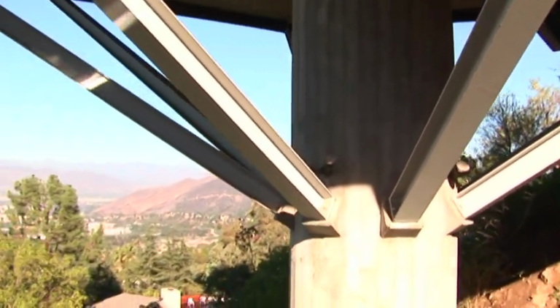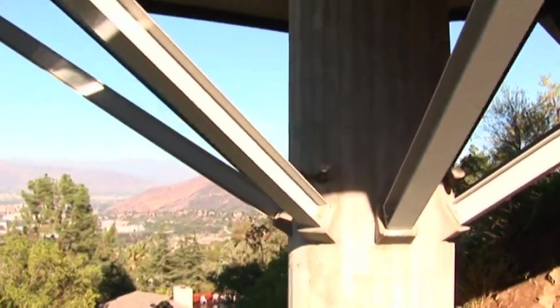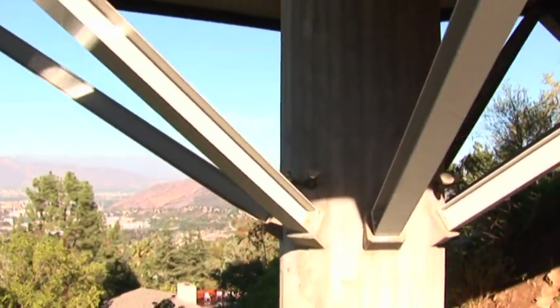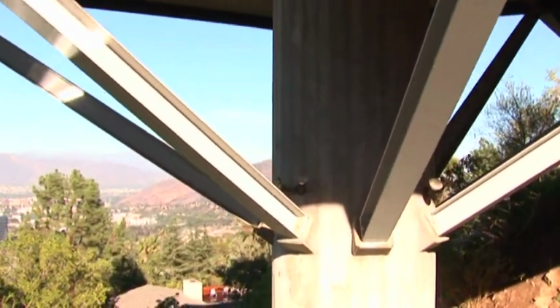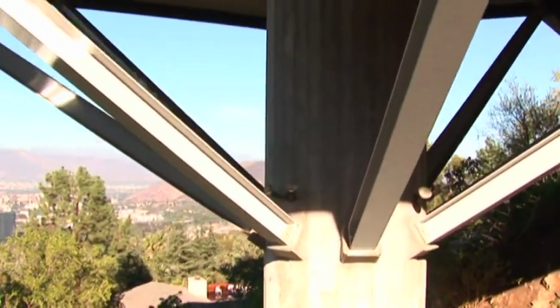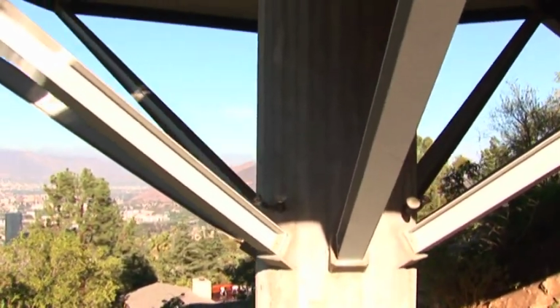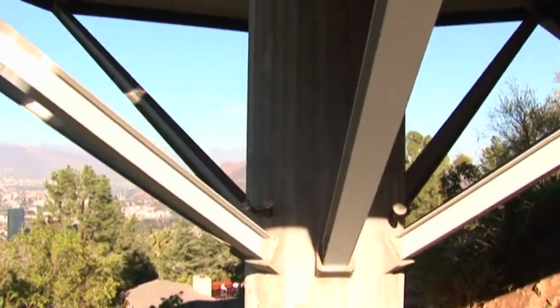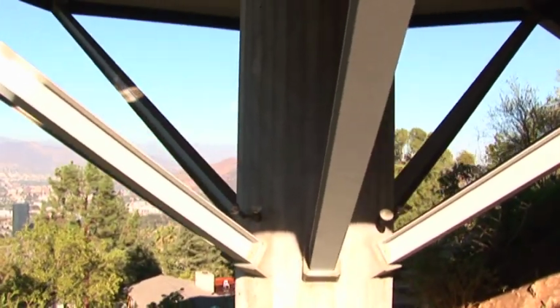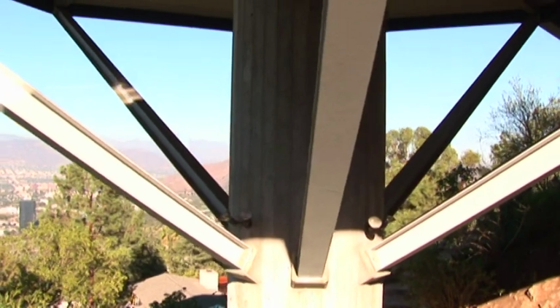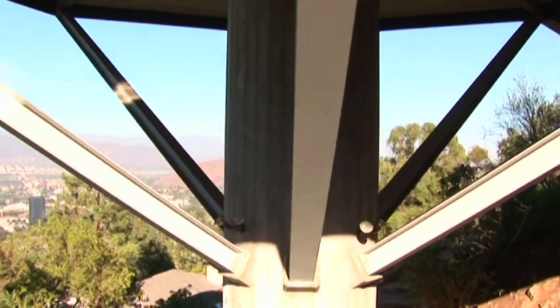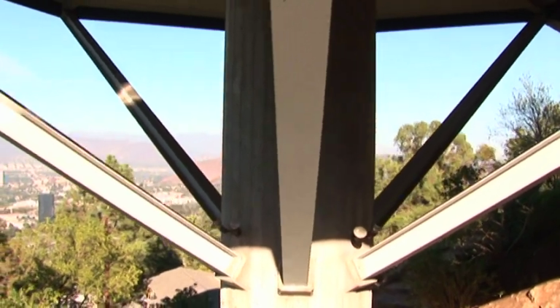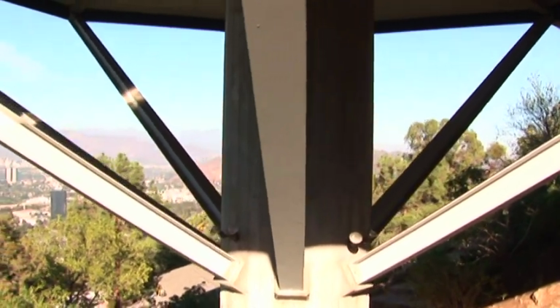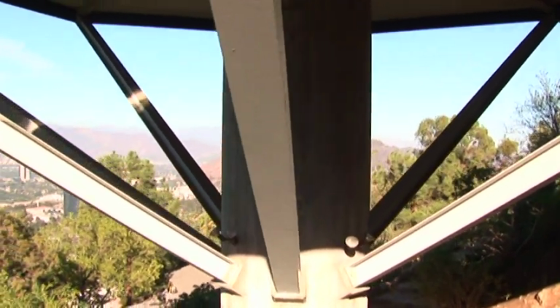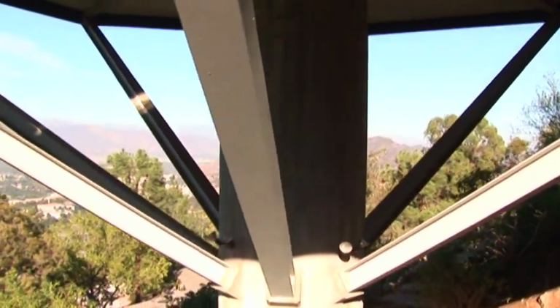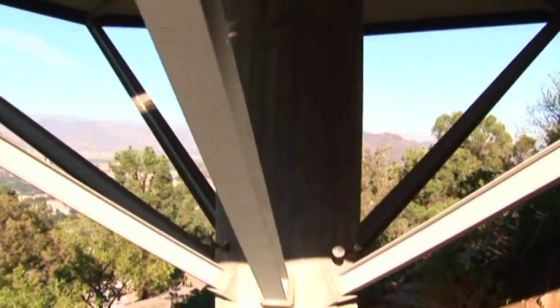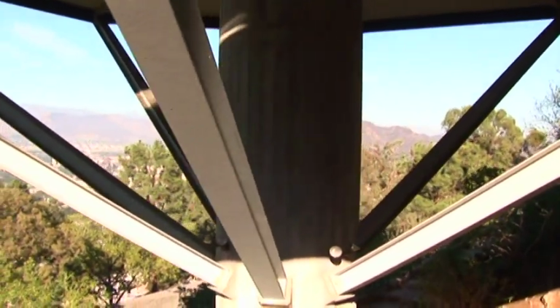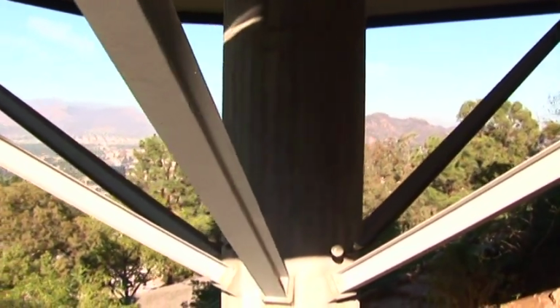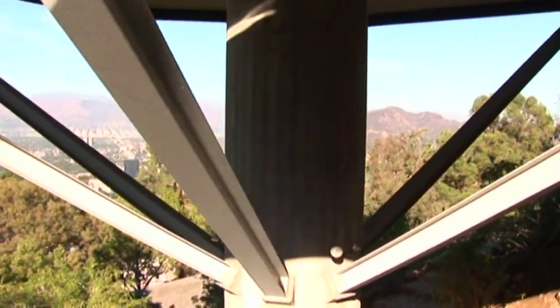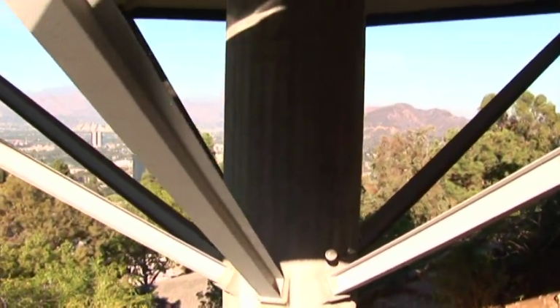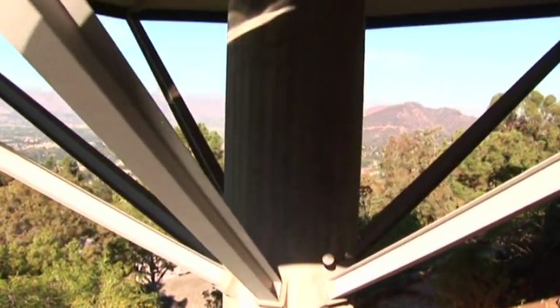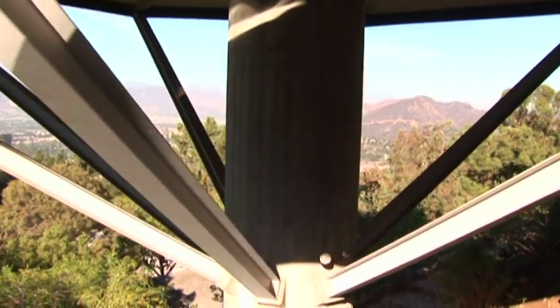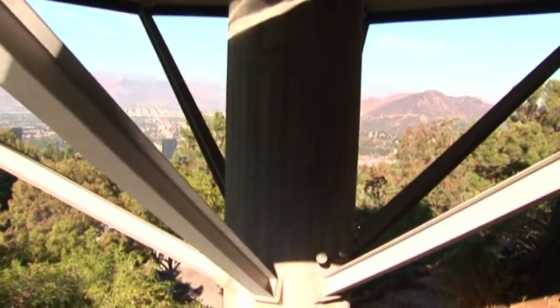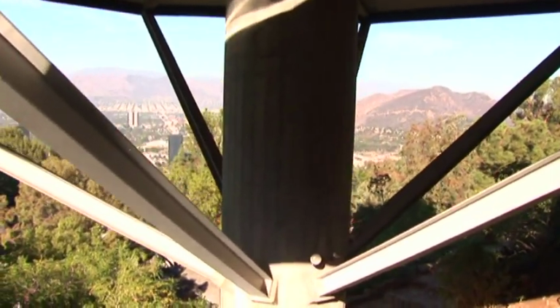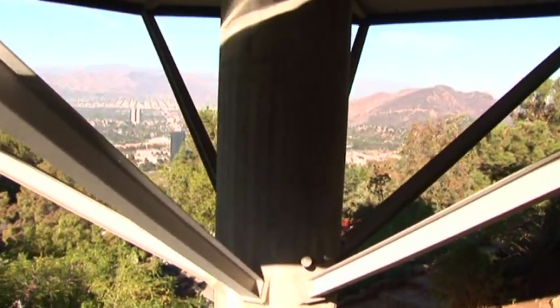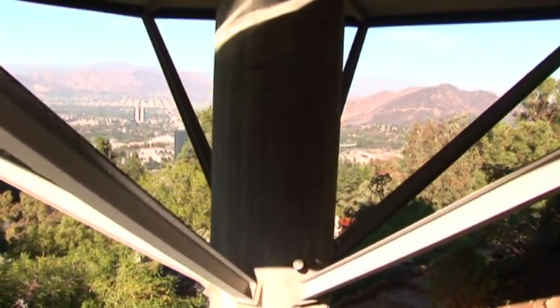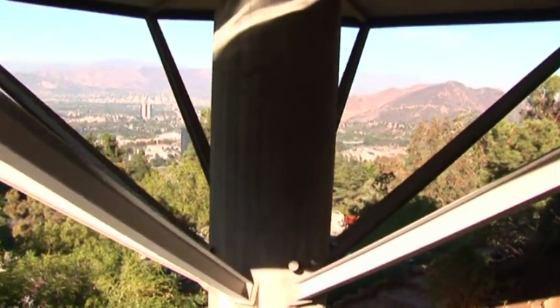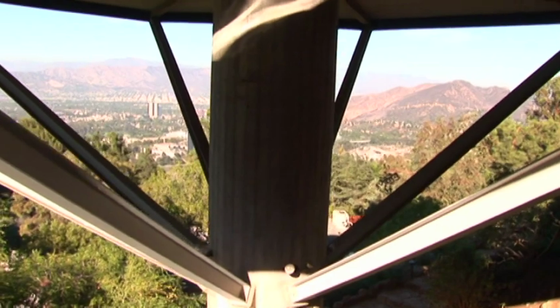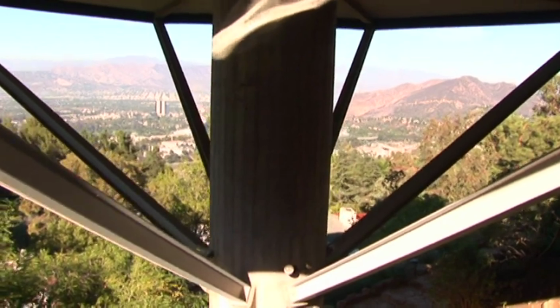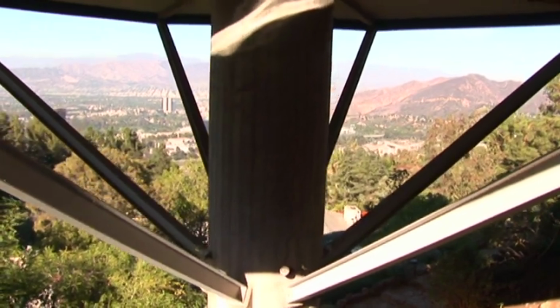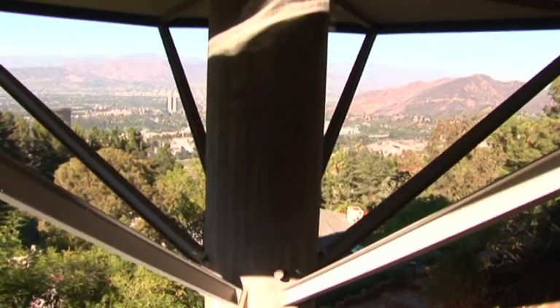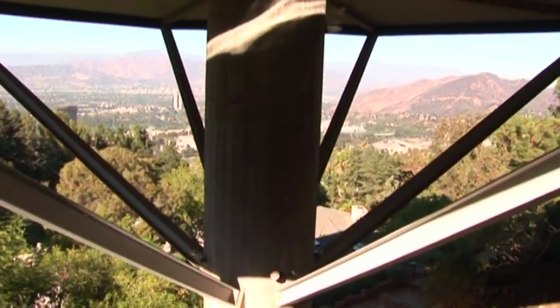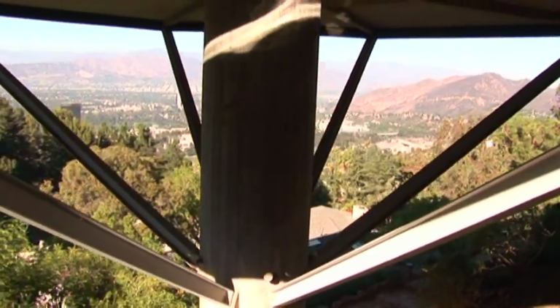And you have a chance to examine and study the relationship between the building and its larger landscape — the view of the San Fernando Valley.